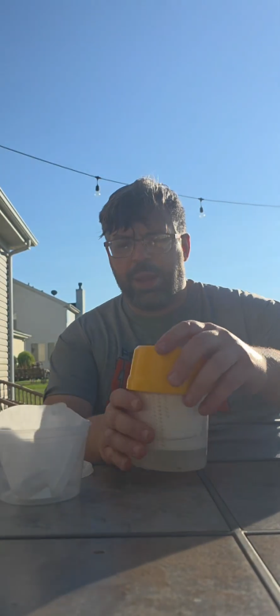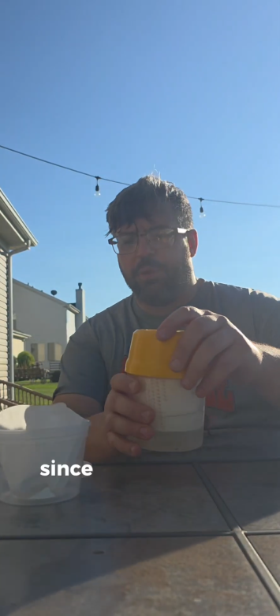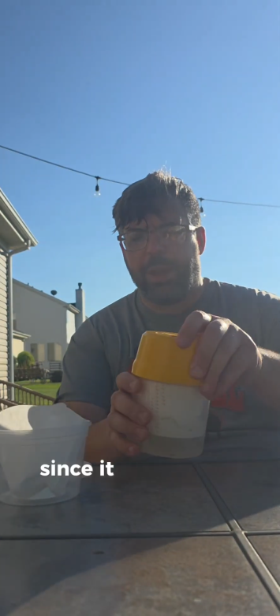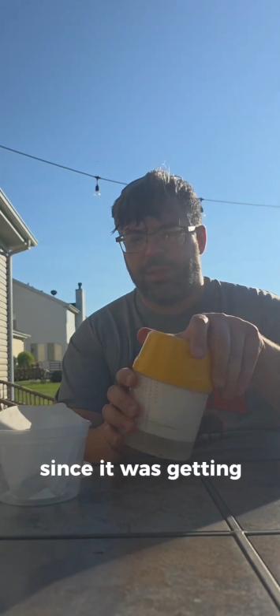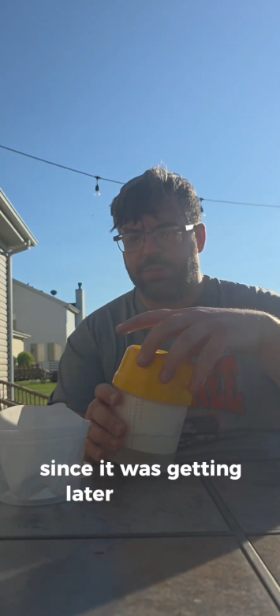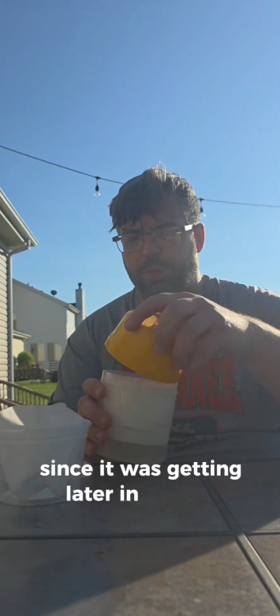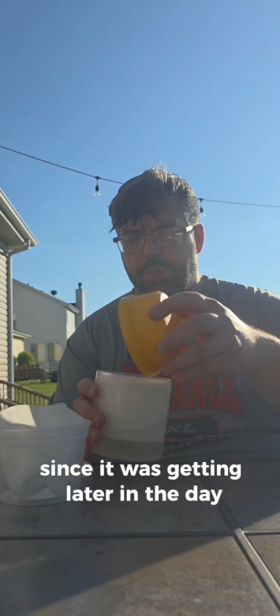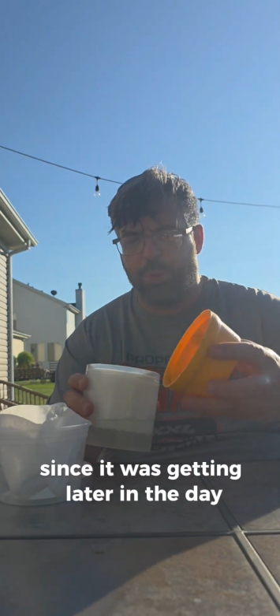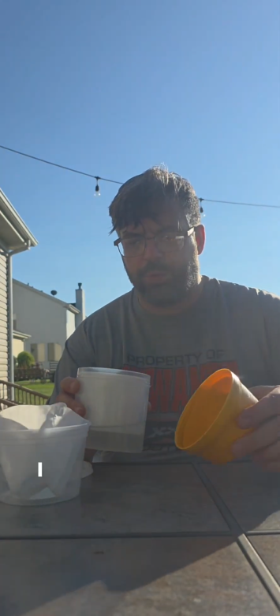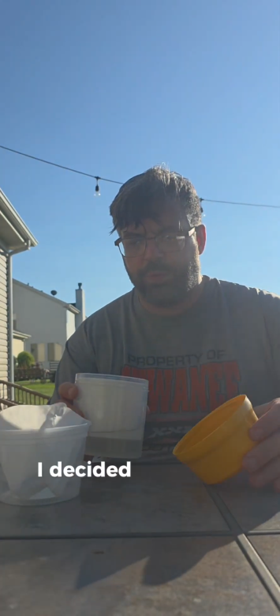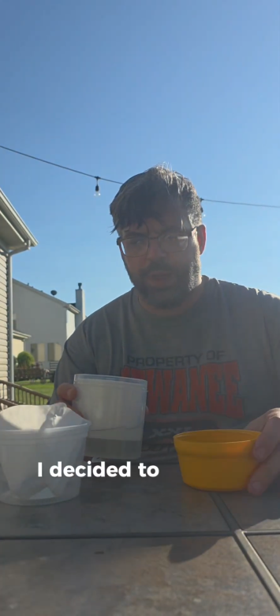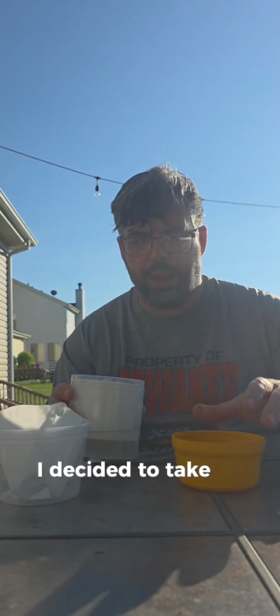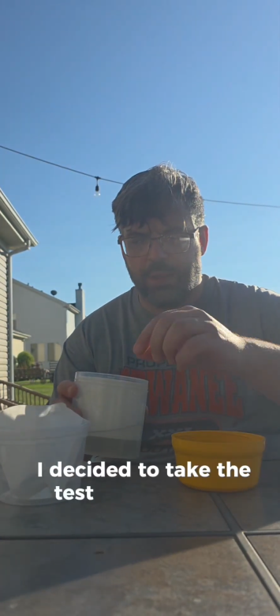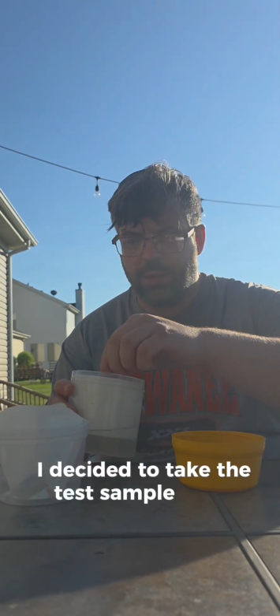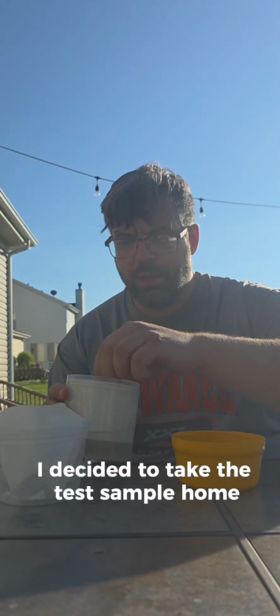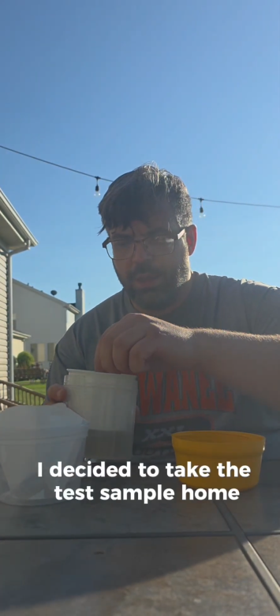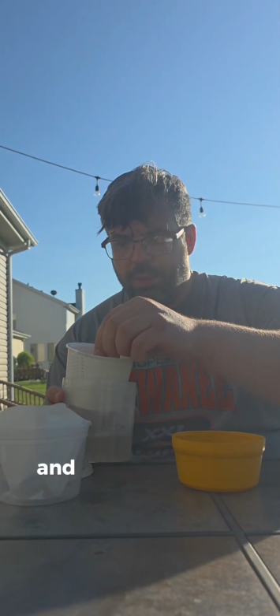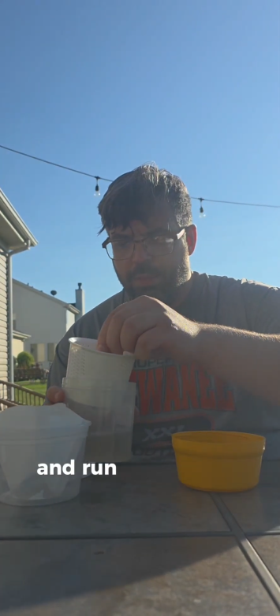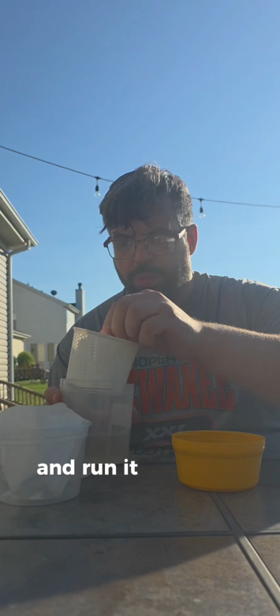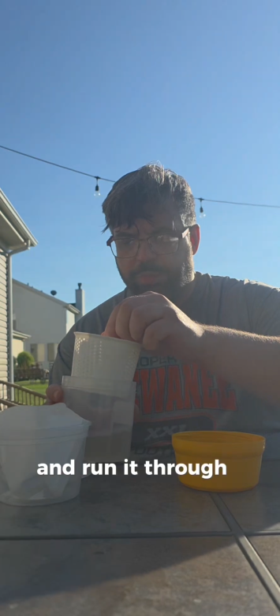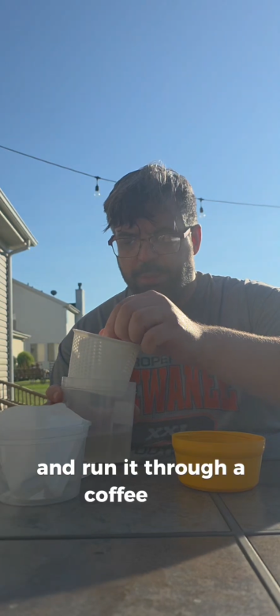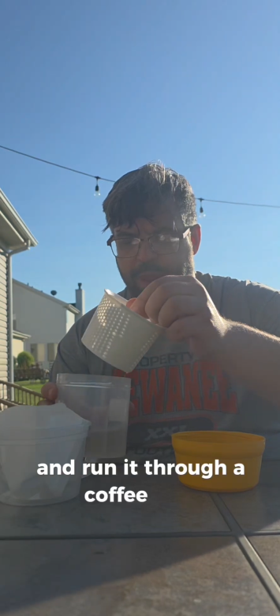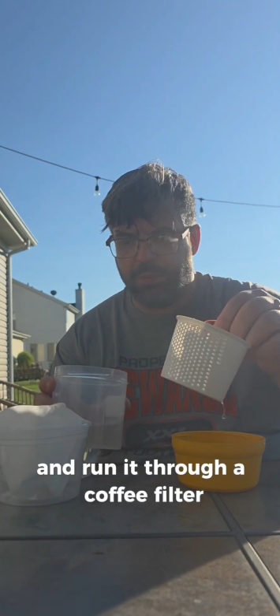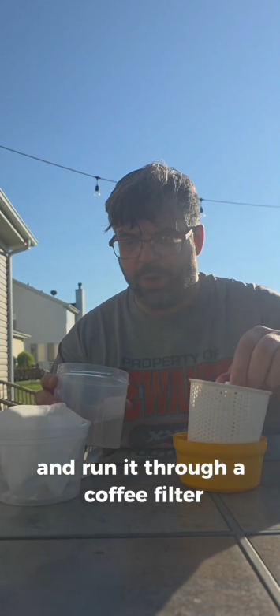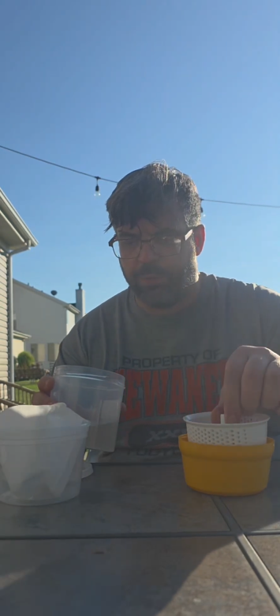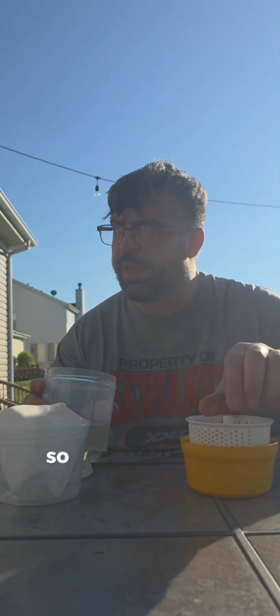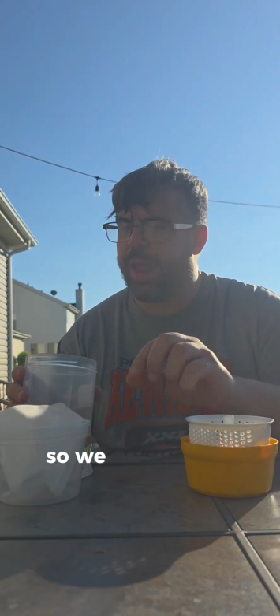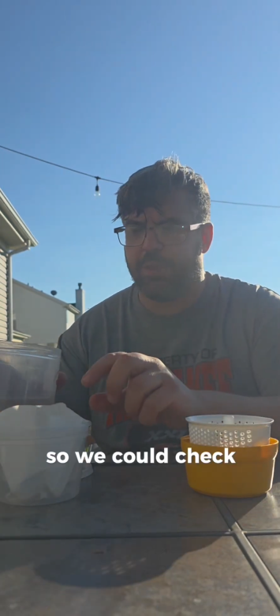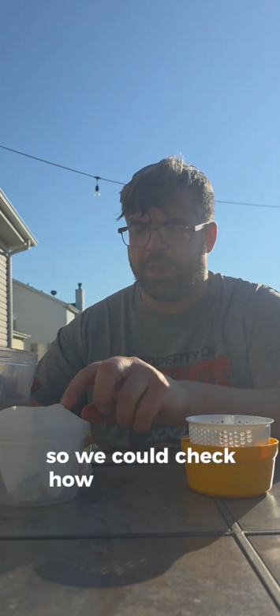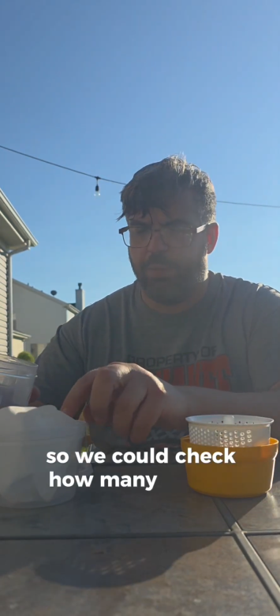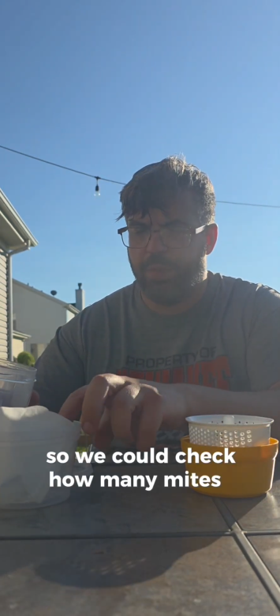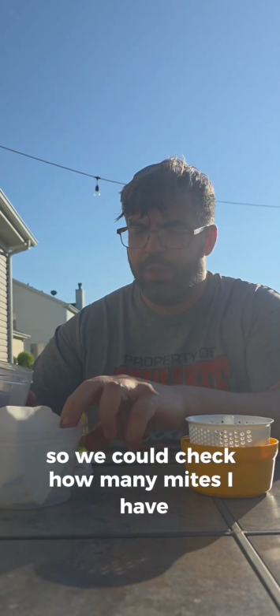Since it was getting later in the day I decided to take the test sample home and run it through a coffee filter so we could check how many mites I have.